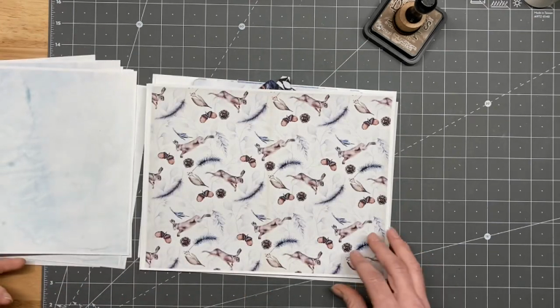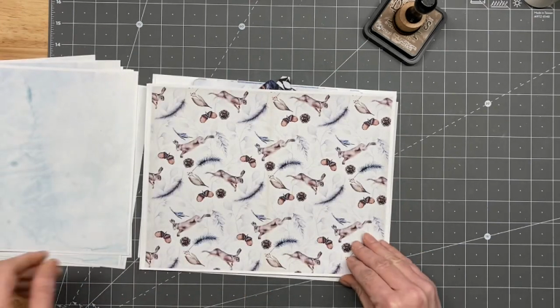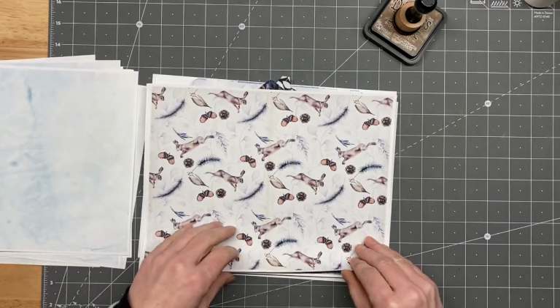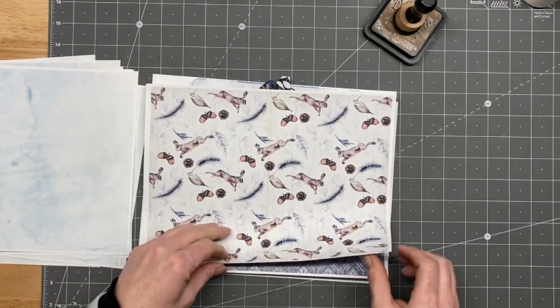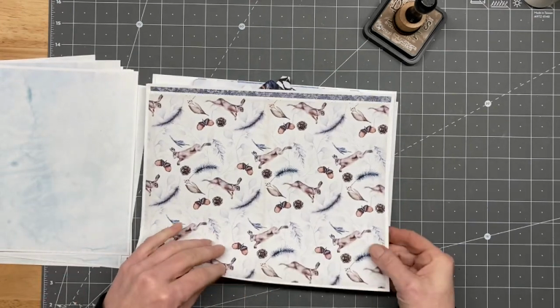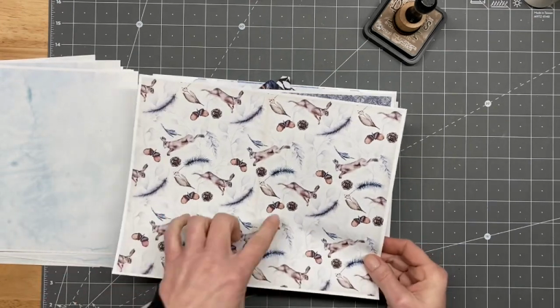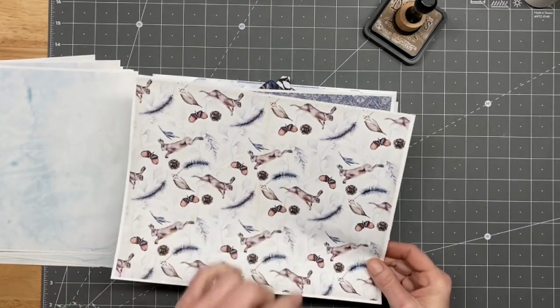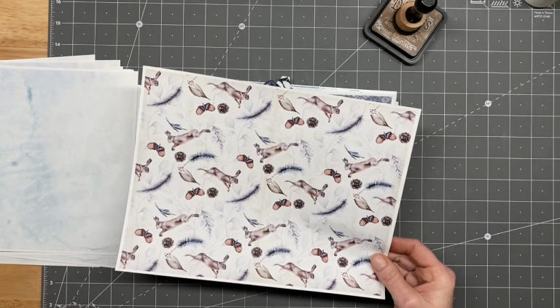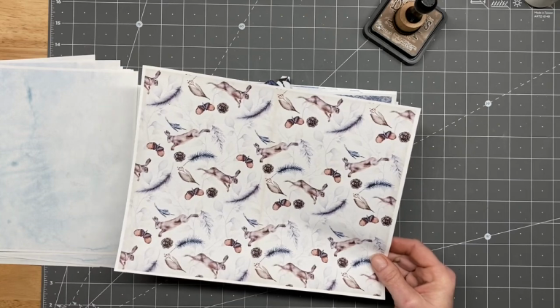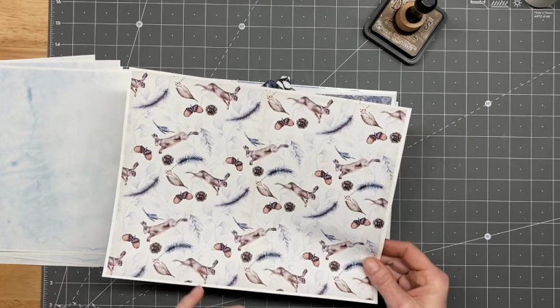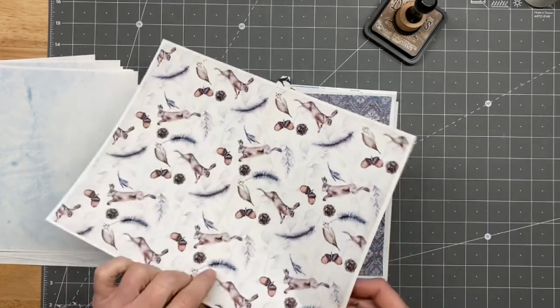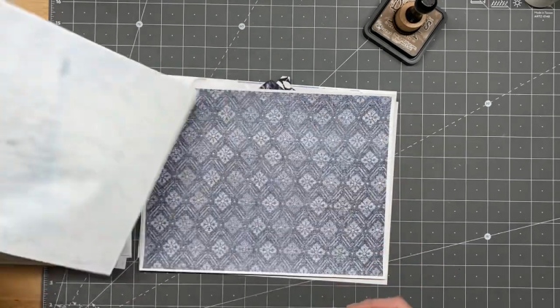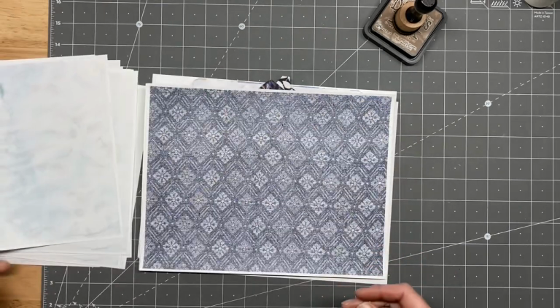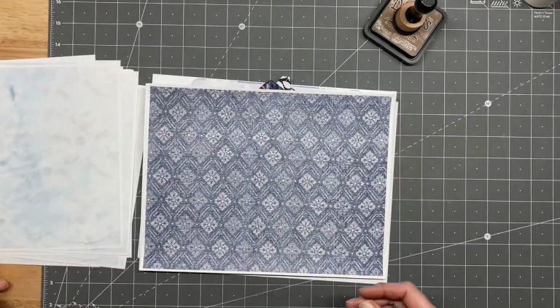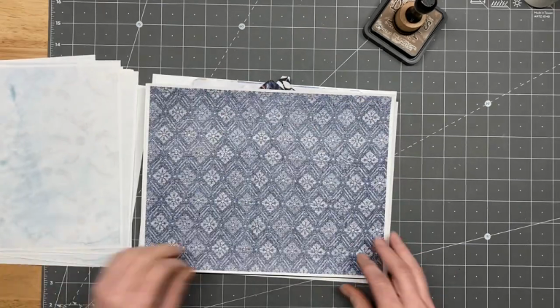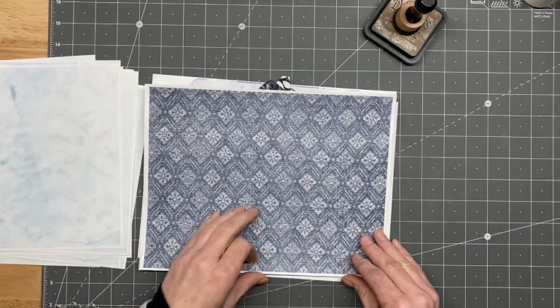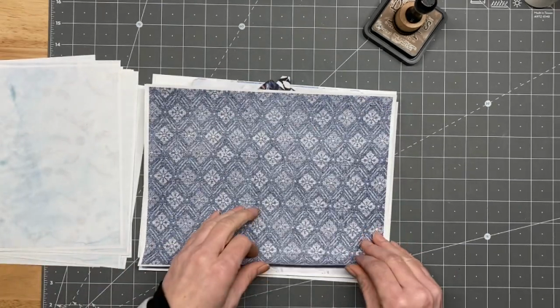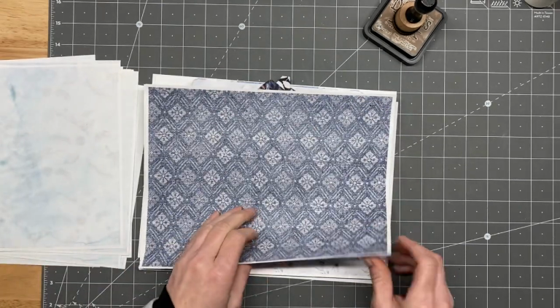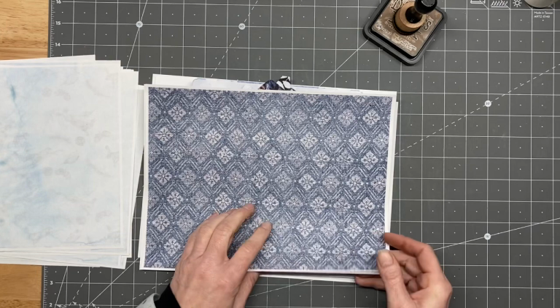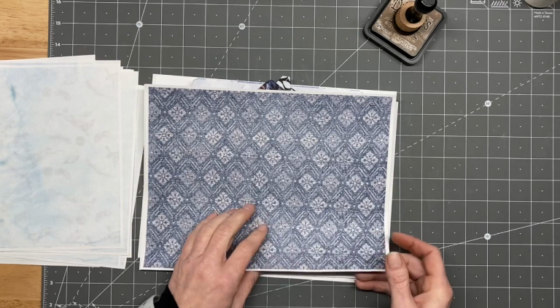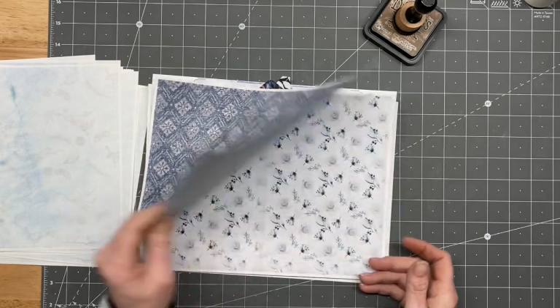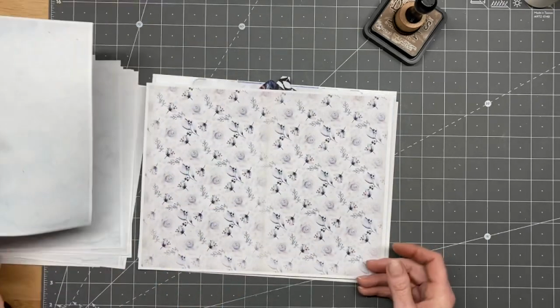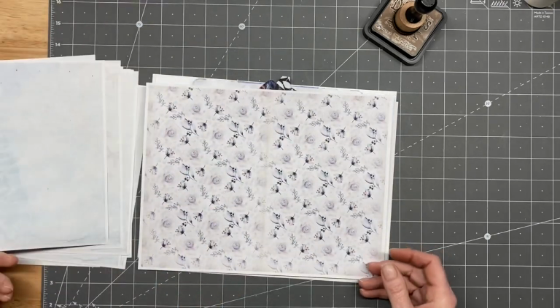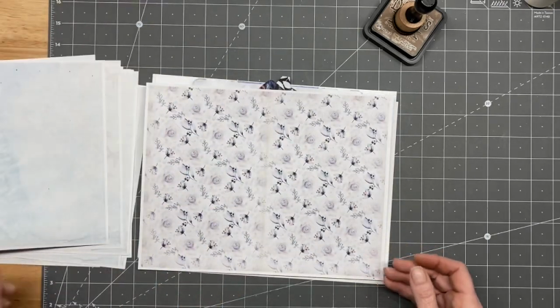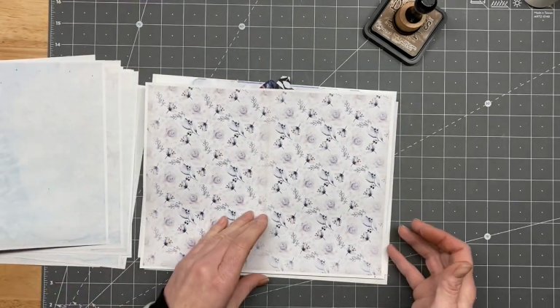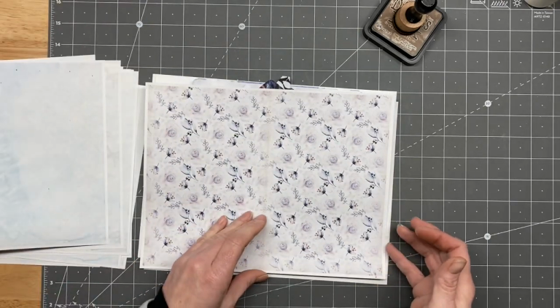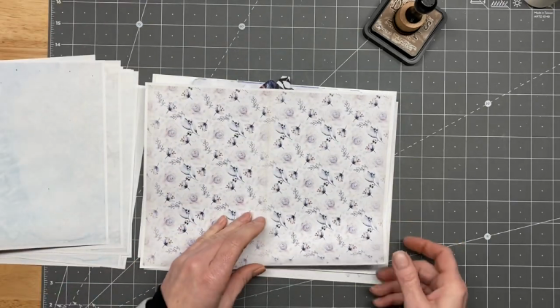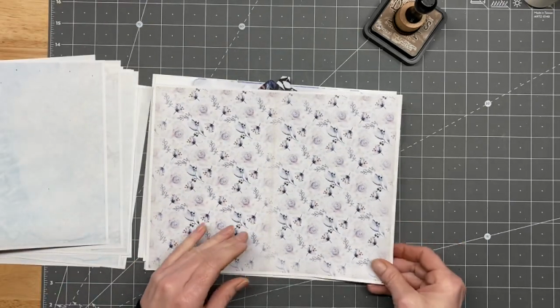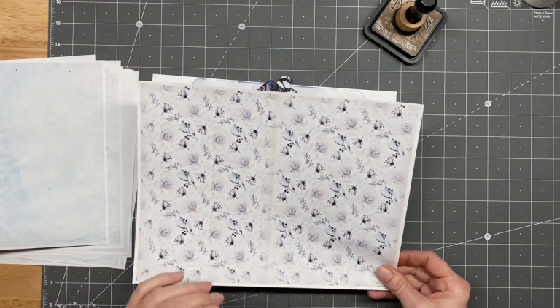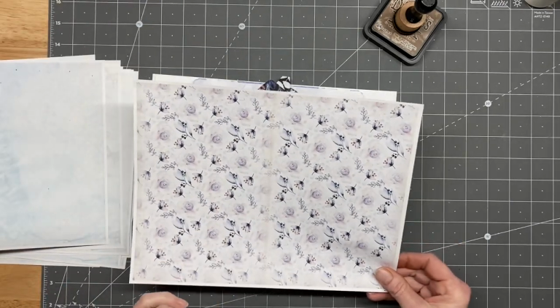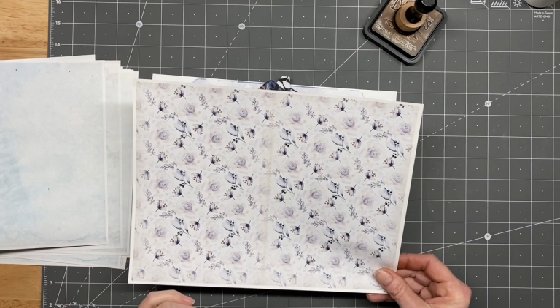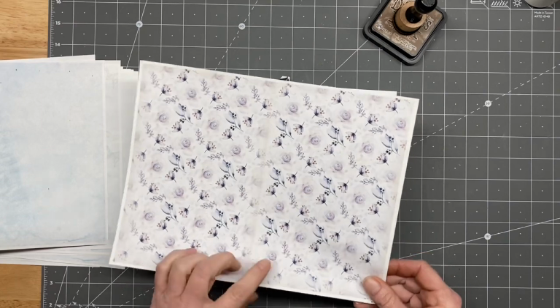And this is one of my favorites — it's got little bunnies all over it. And here are some of the plainer backgrounds. Isn't that gorgeous, gorgeous, gorgeous?